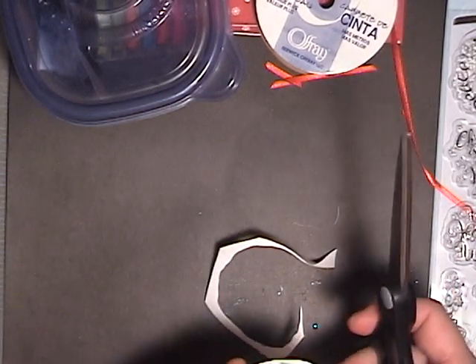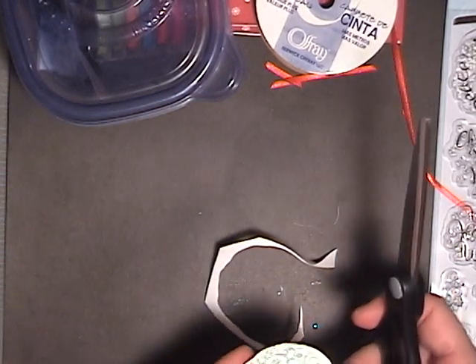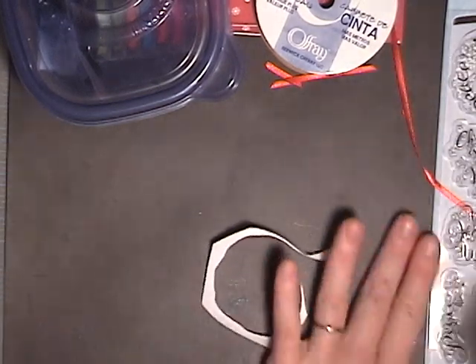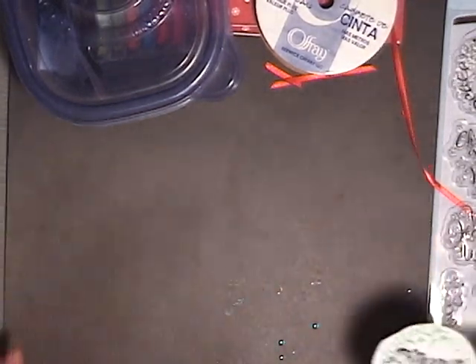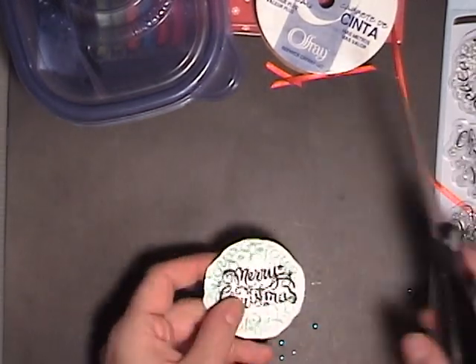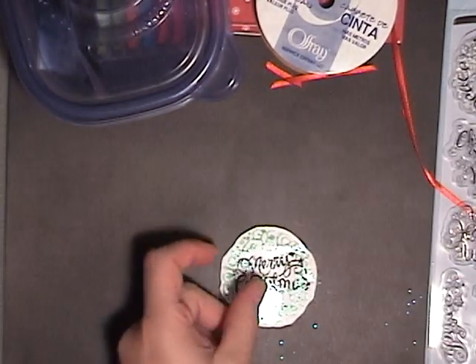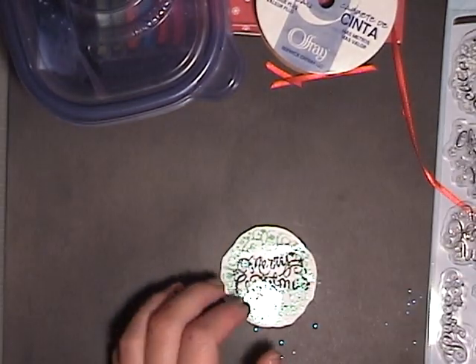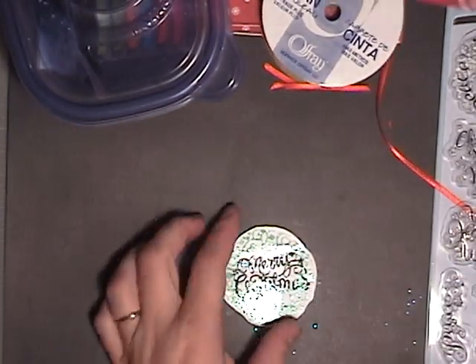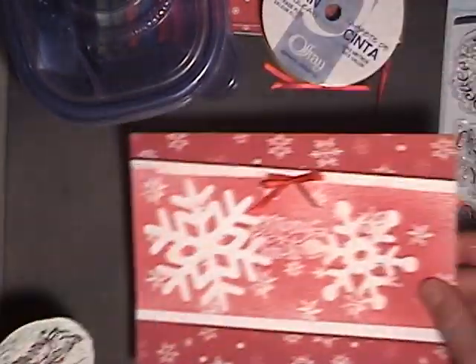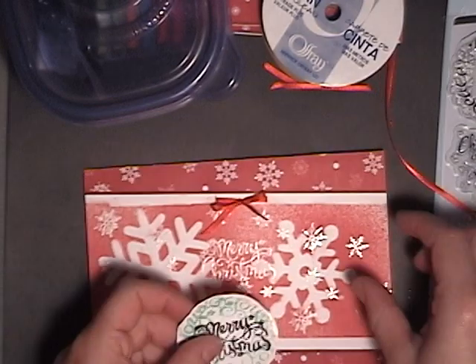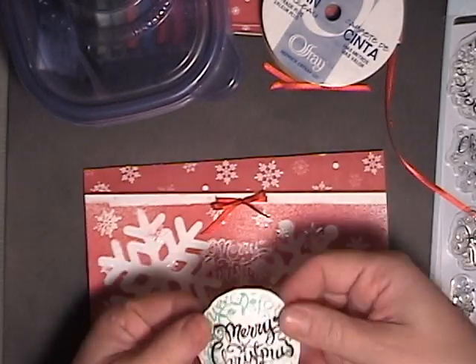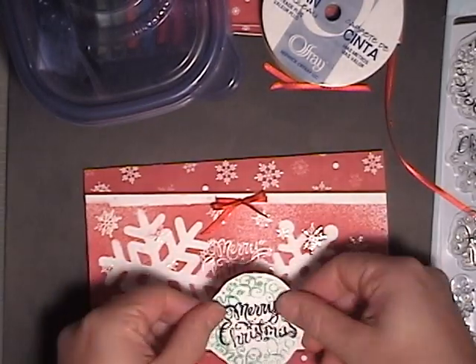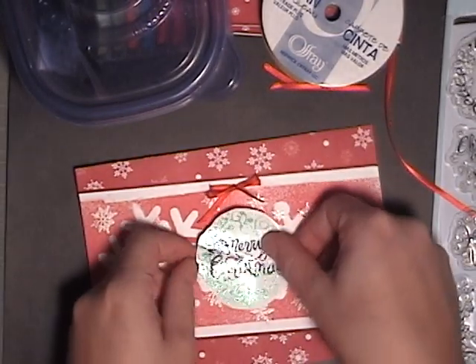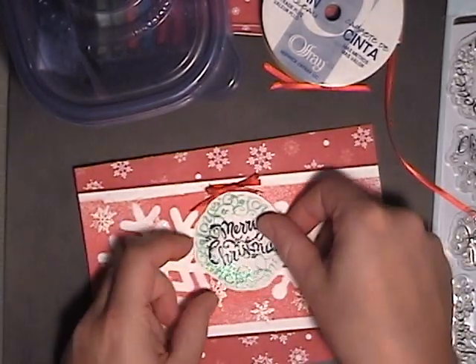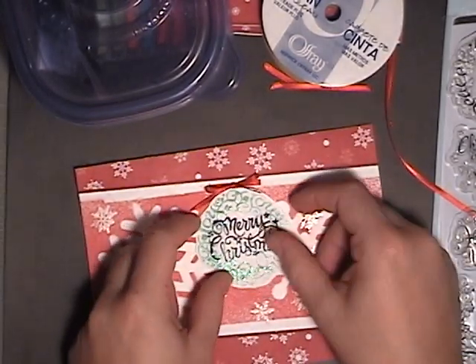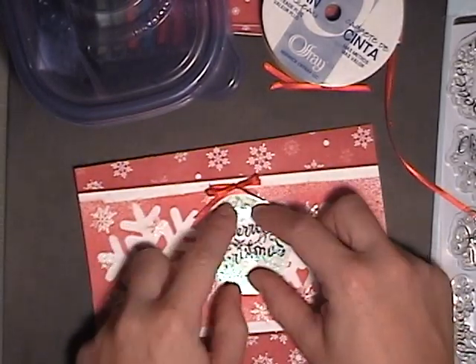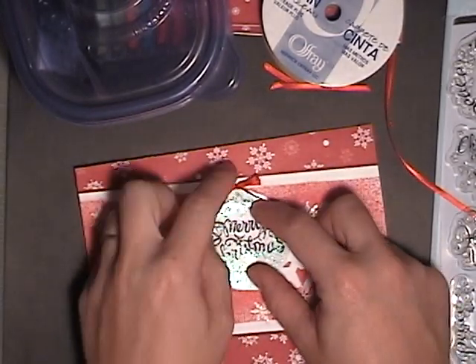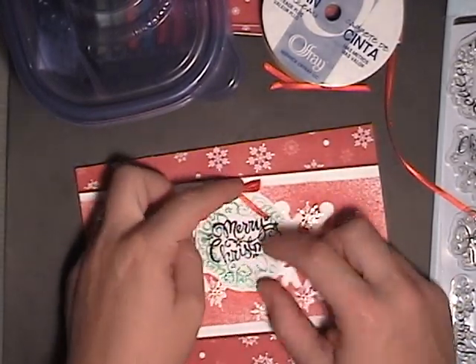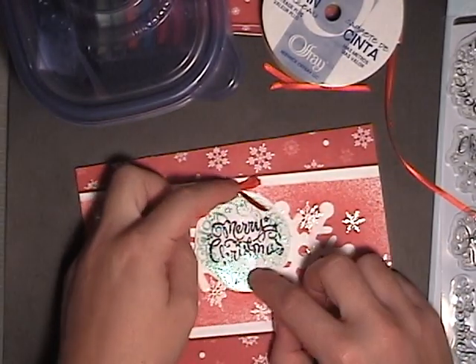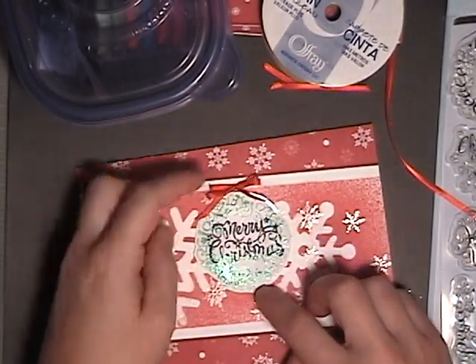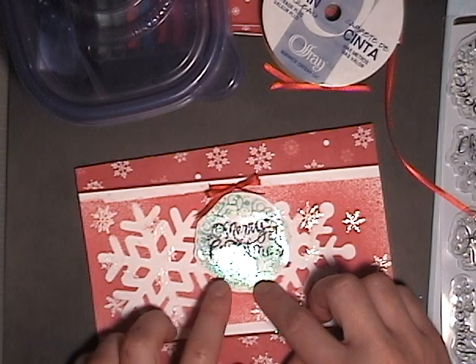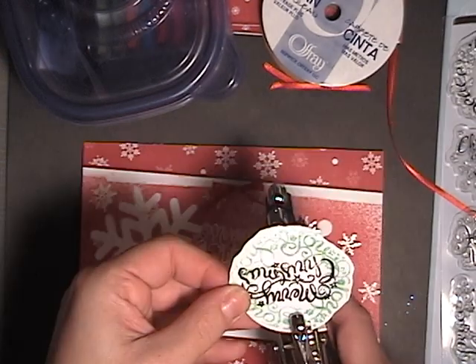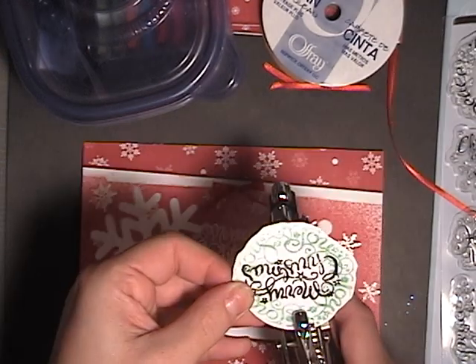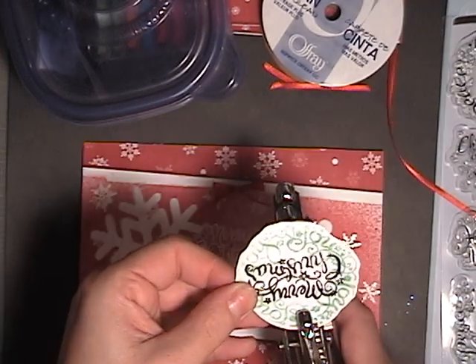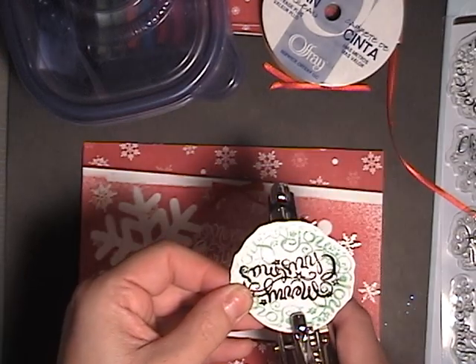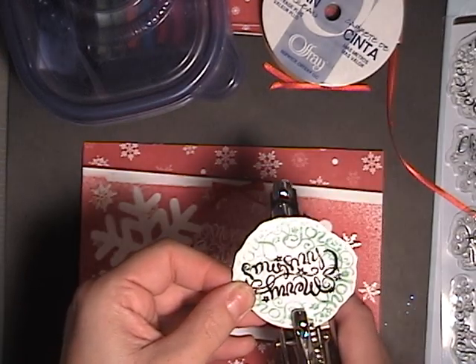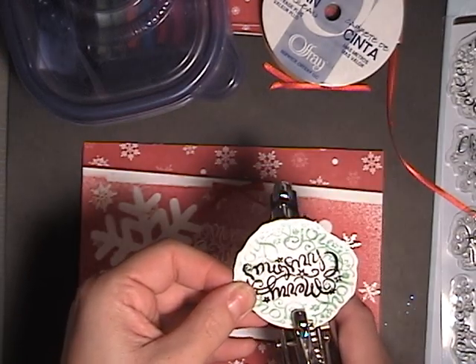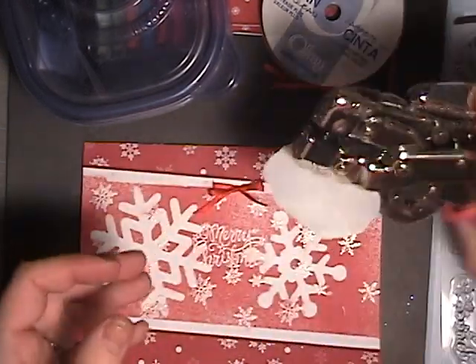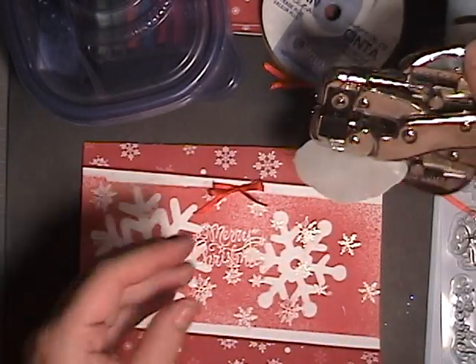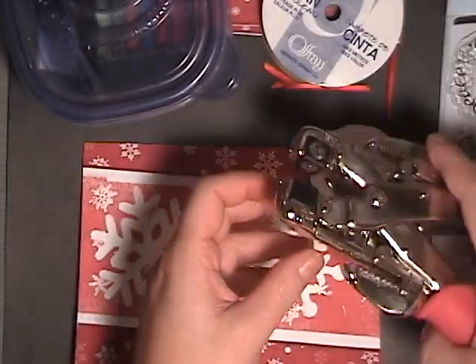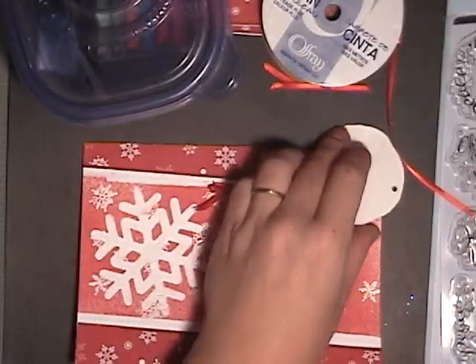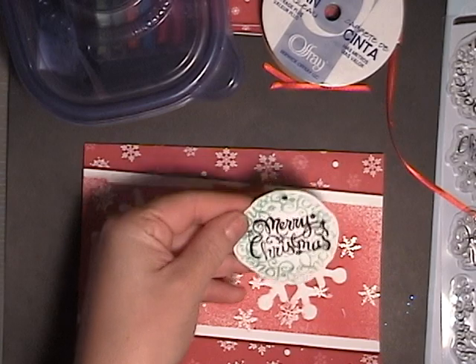I just cut out the wreath in the shape of the wreath — nothing special. I want to attach it to the front of my card, so I'm going to take a punch, my Crop-O-Dile, and I'm just going to punch a small hole at the top.